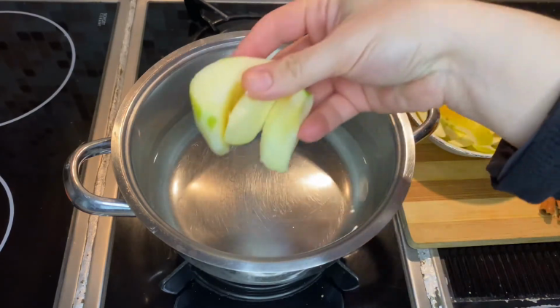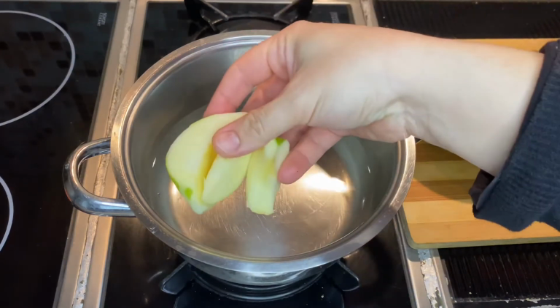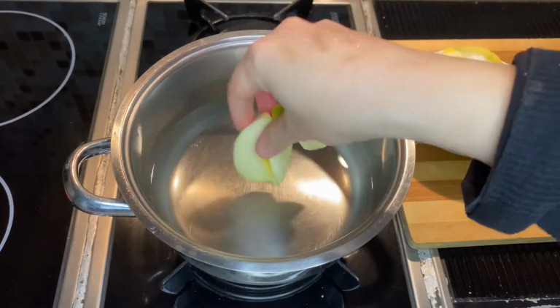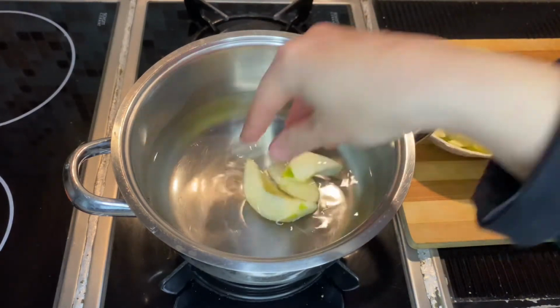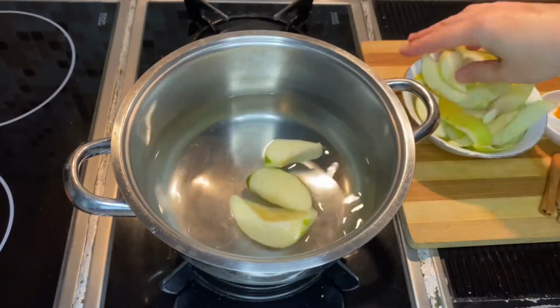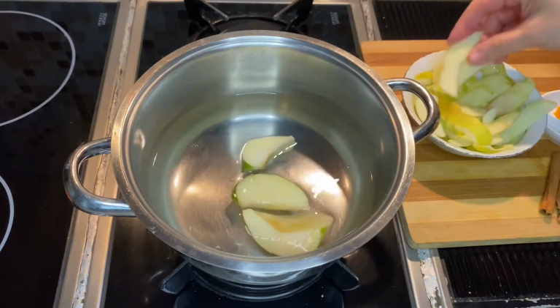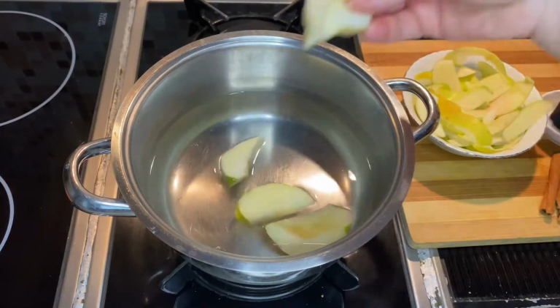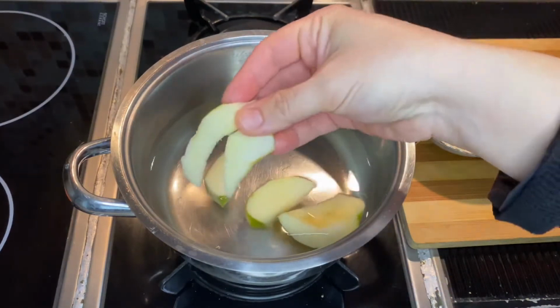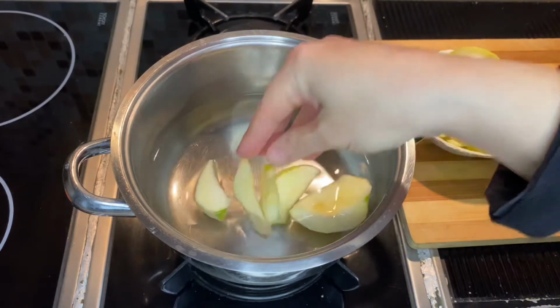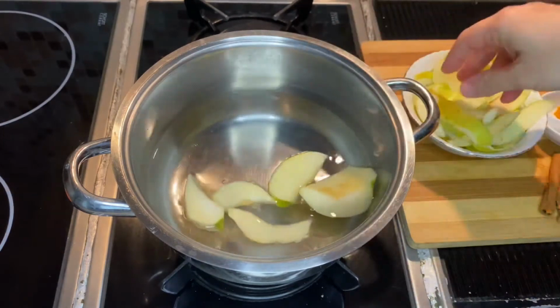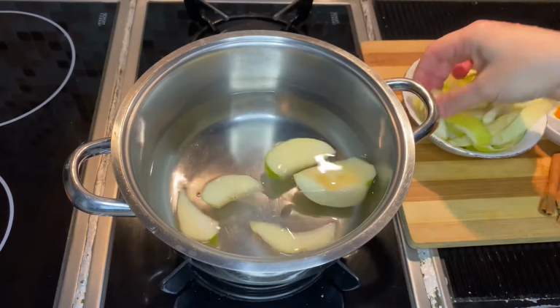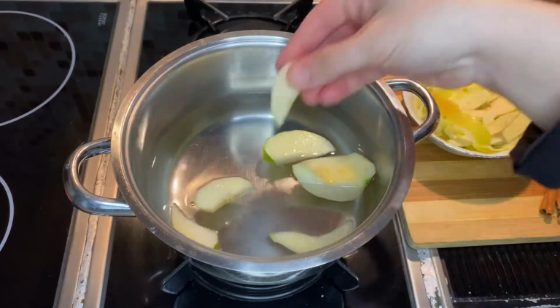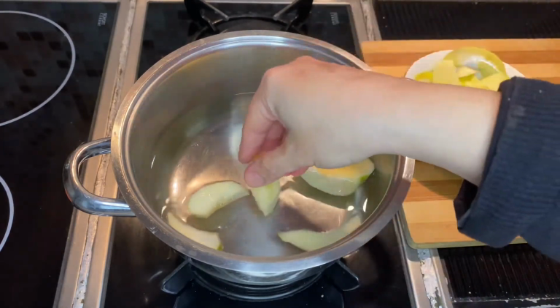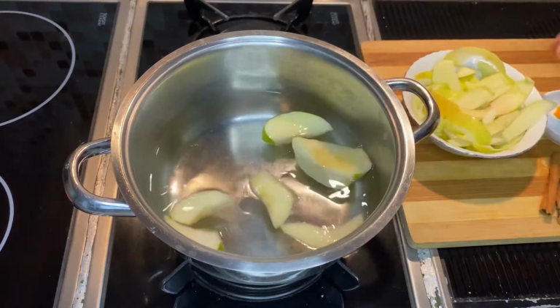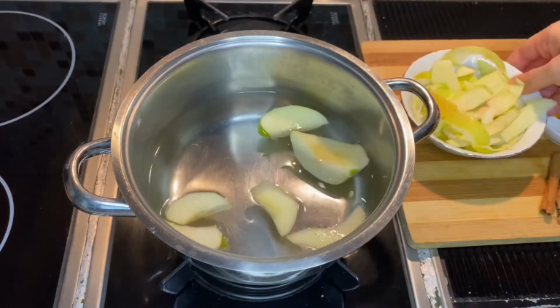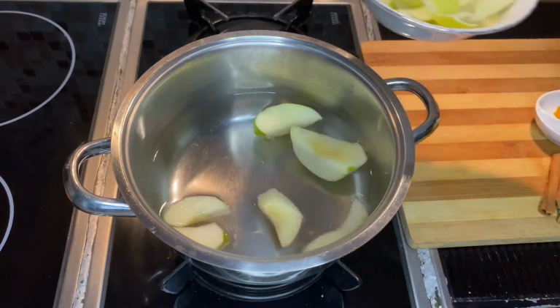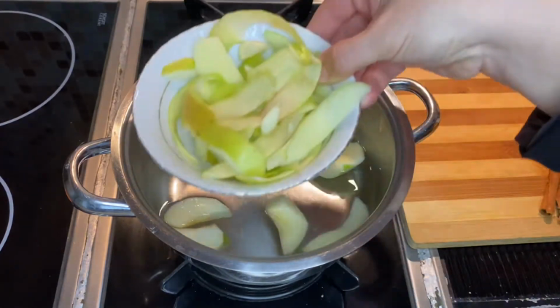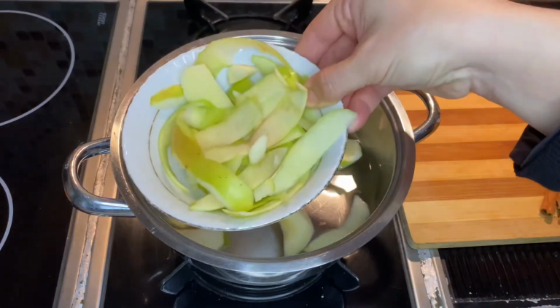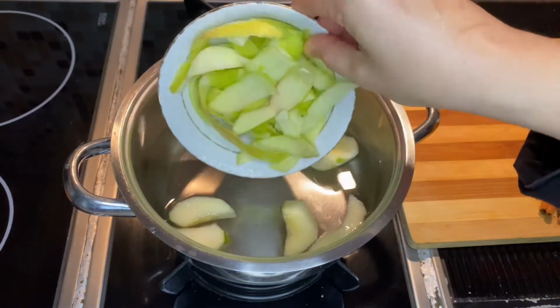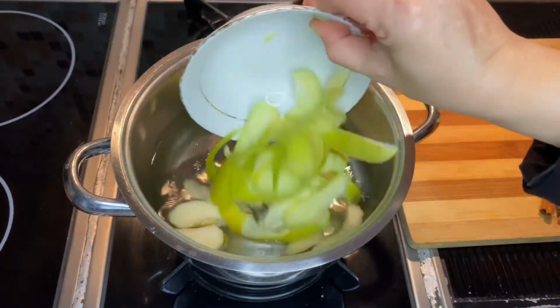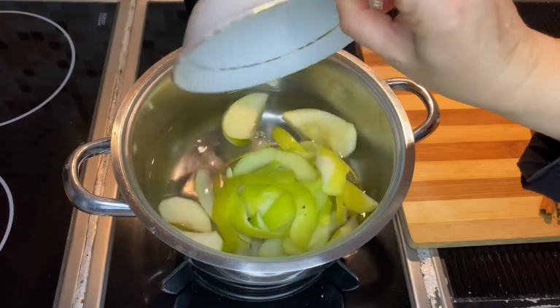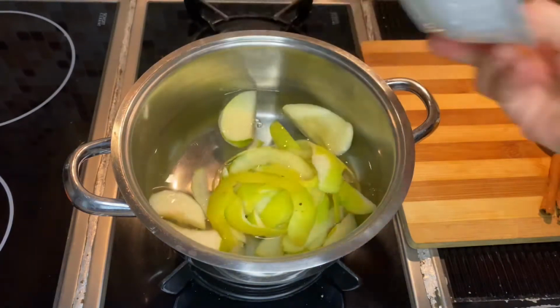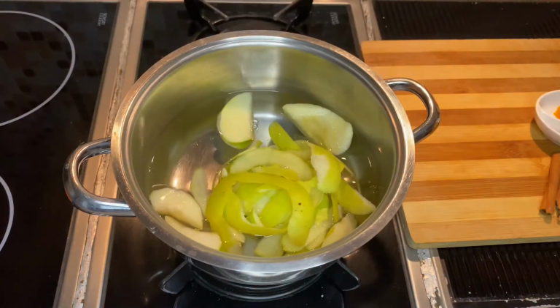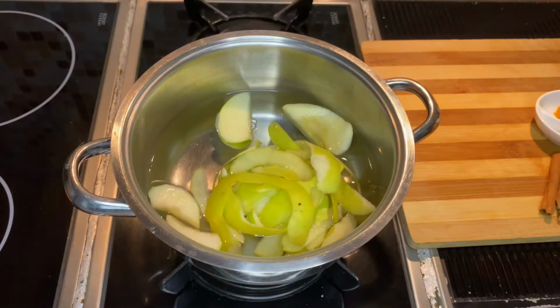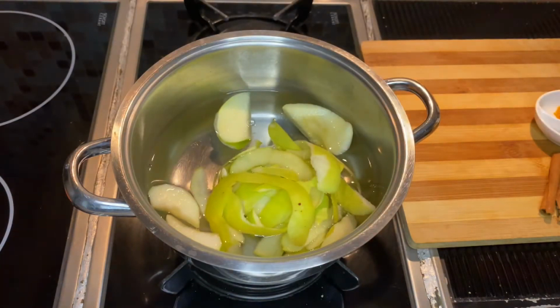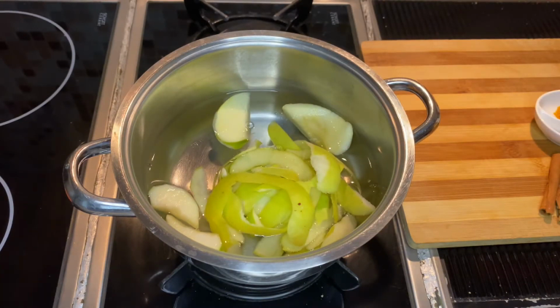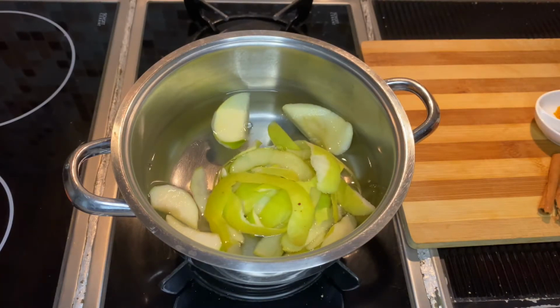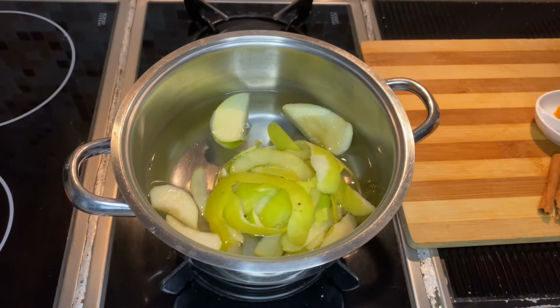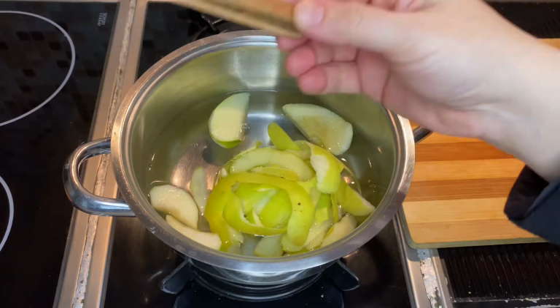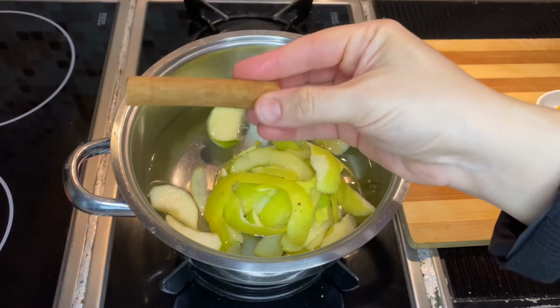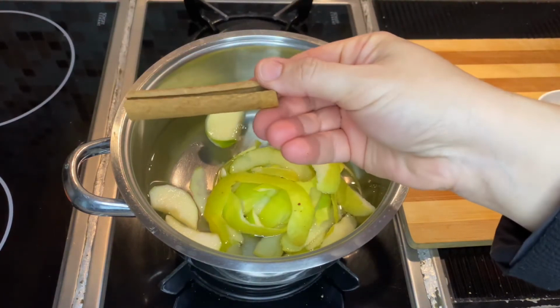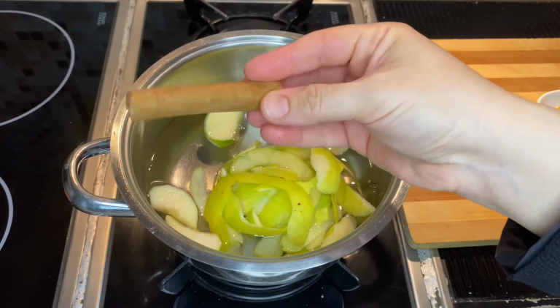Here we have a few slices of peeled apples. Don't throw away the crusts — don't waste them. Add the crust of apples and one stick of cinnamon.